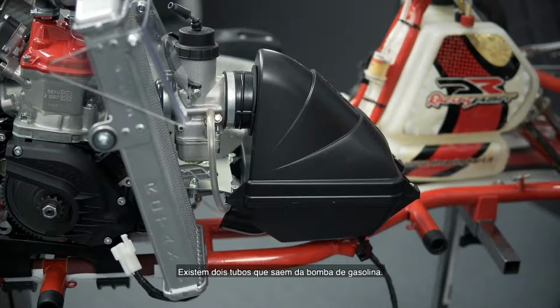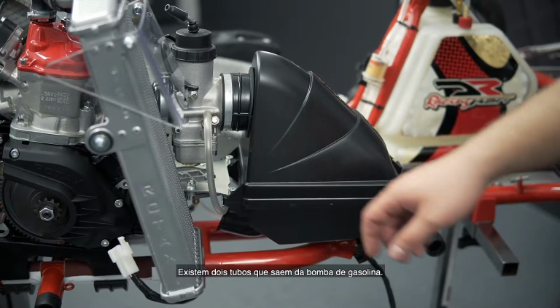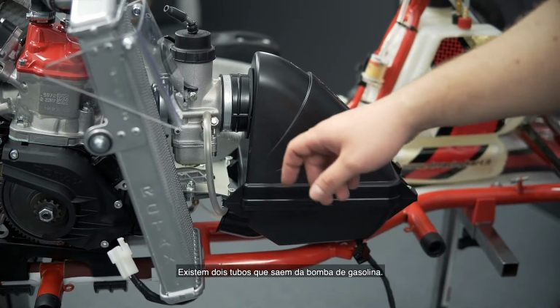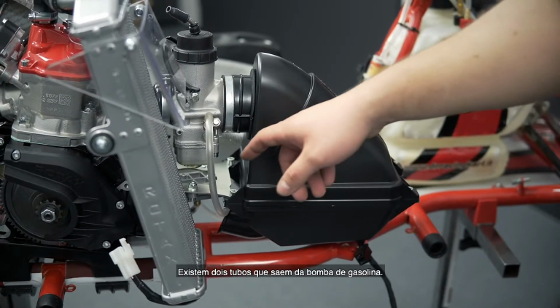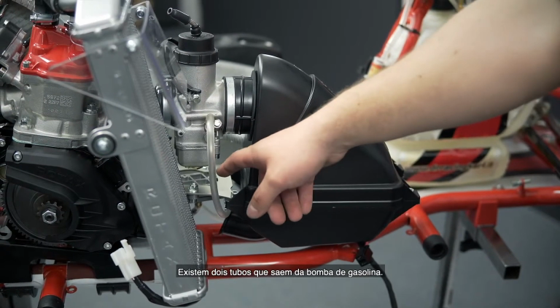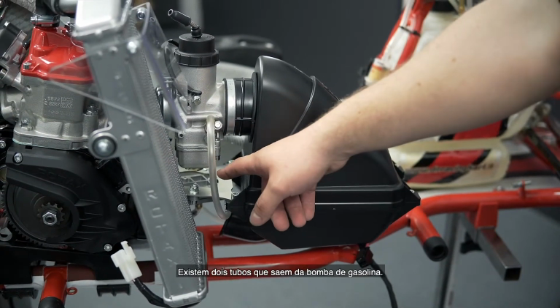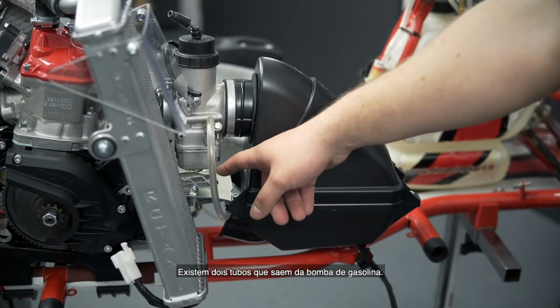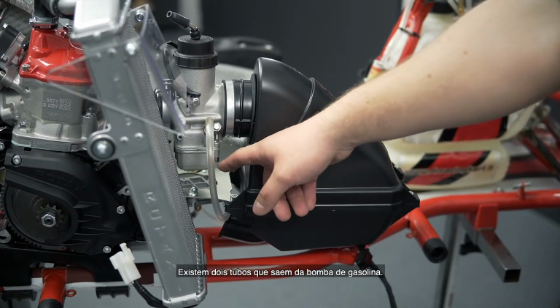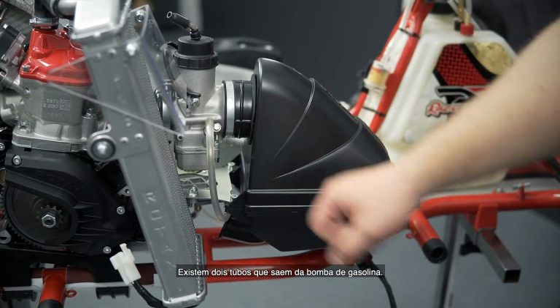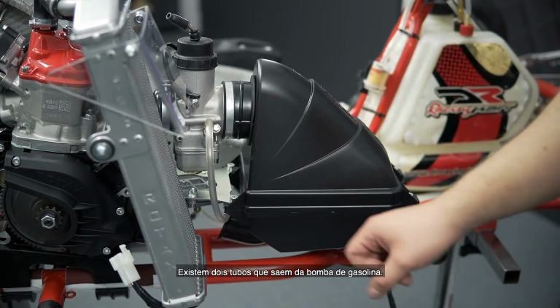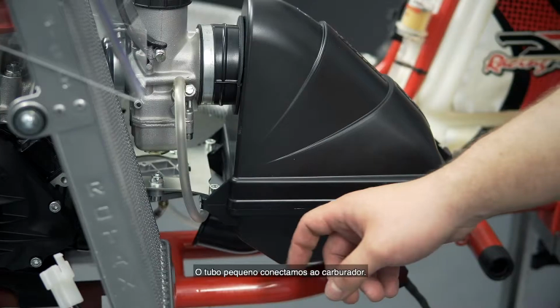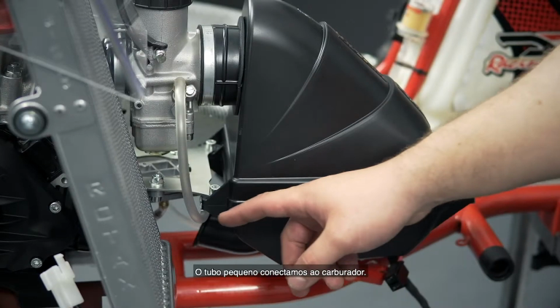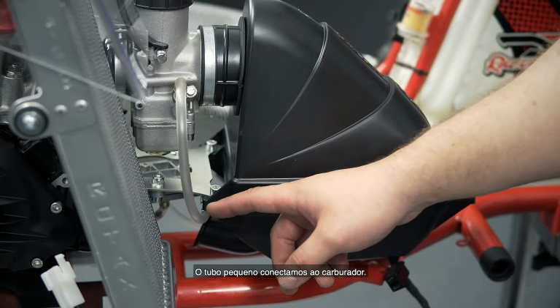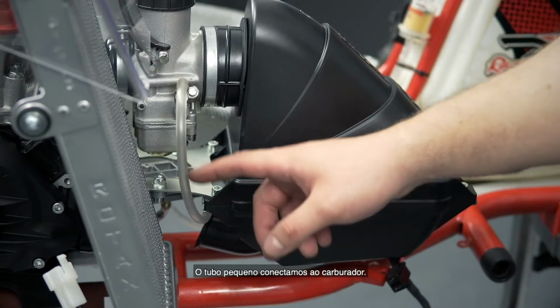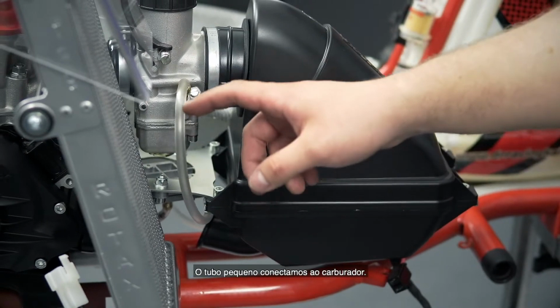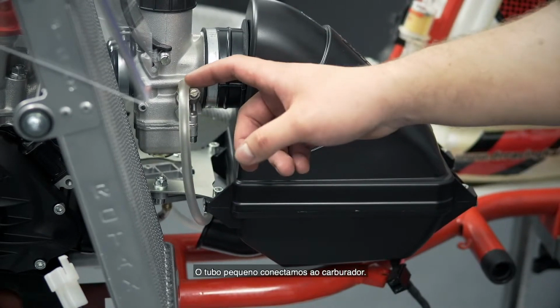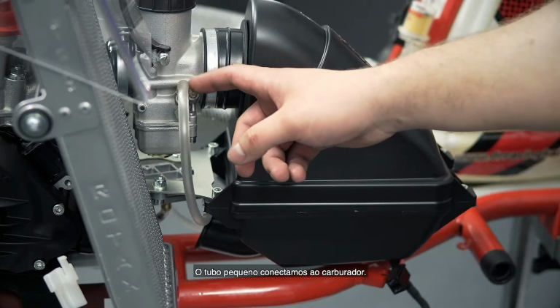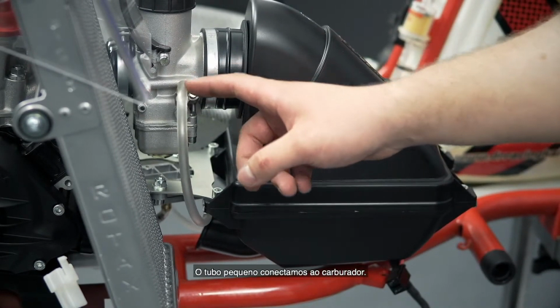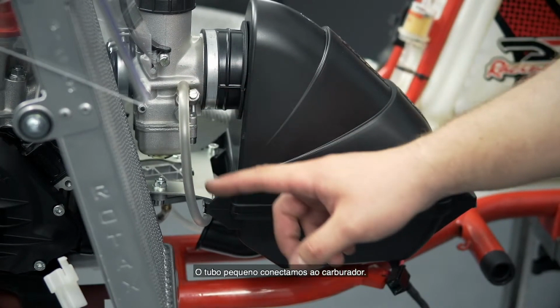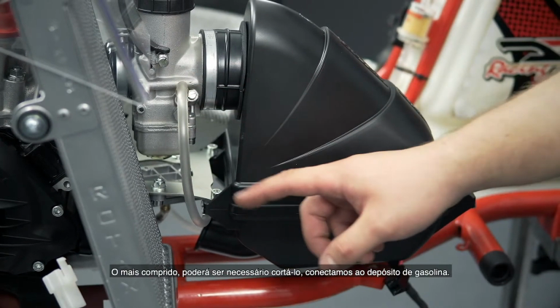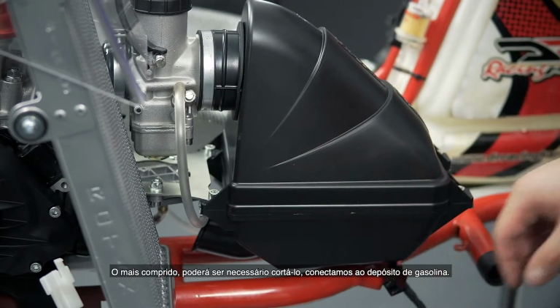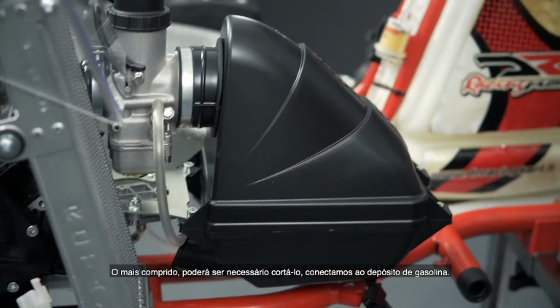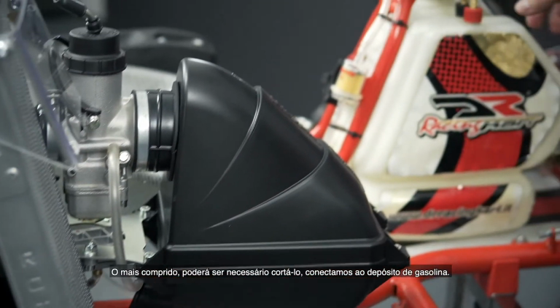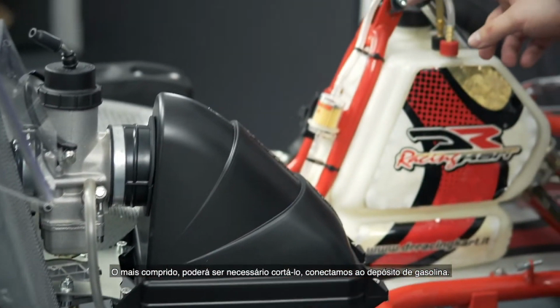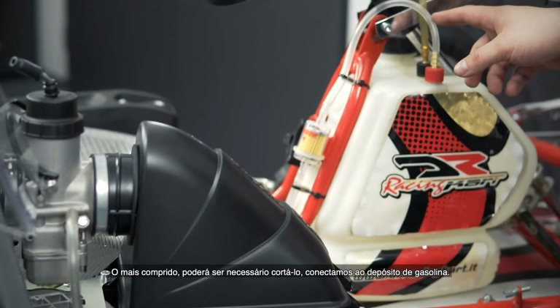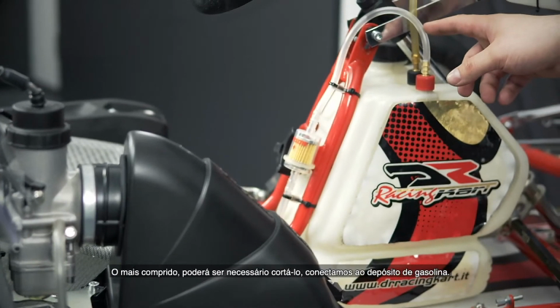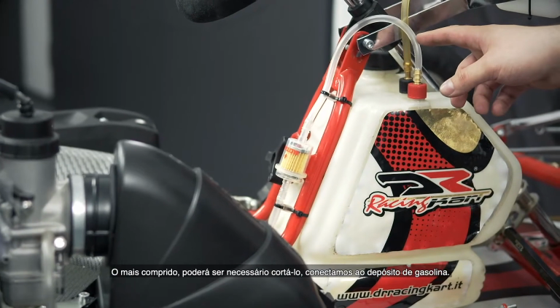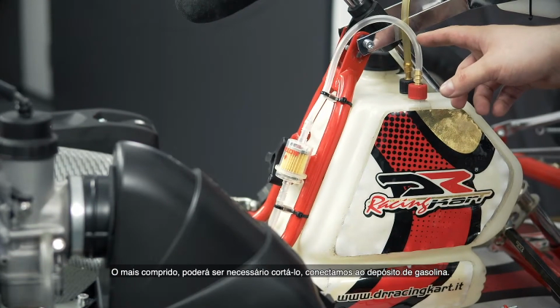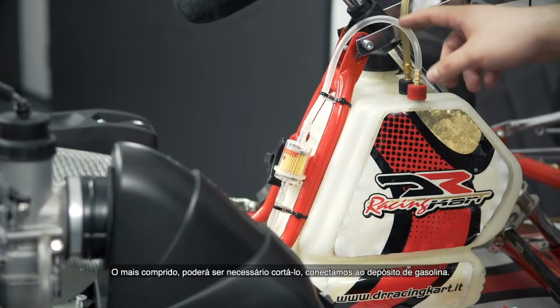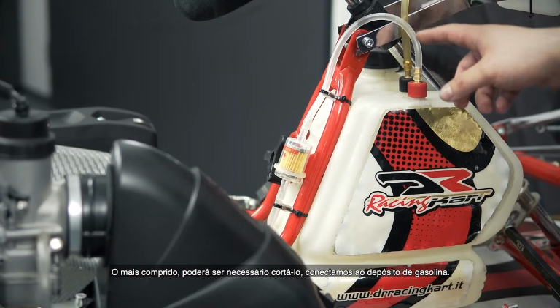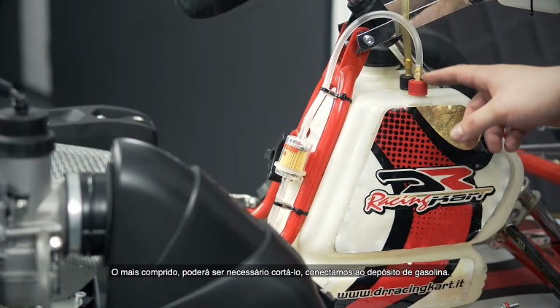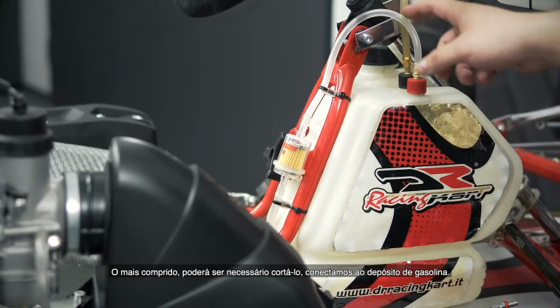You will find two fuel lines coming out of the fuel pump. The short one has to be connected to the carburetor. The long line has to be cut if needed and connected to the fuel tank.